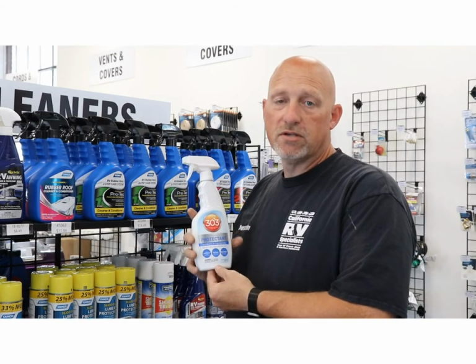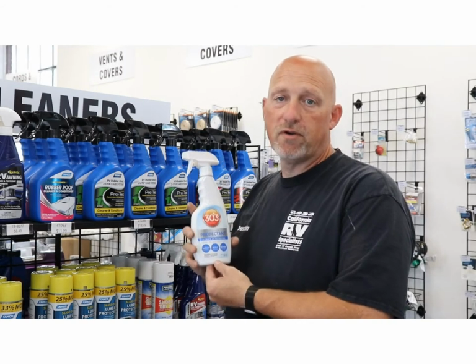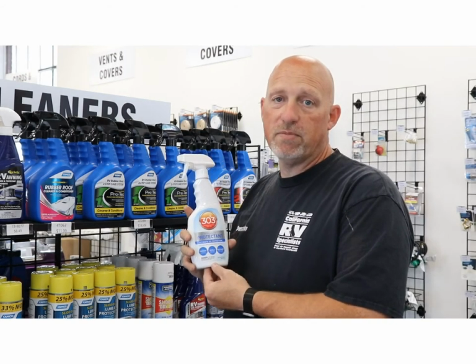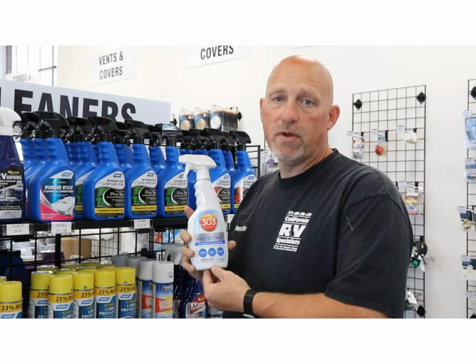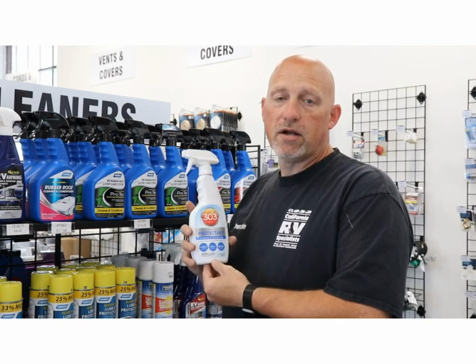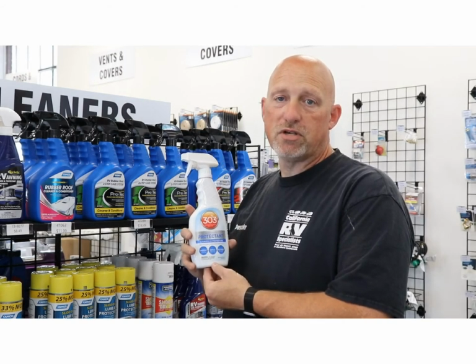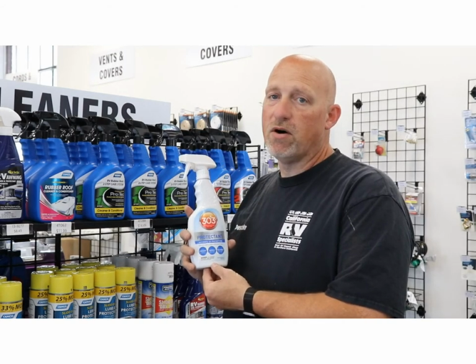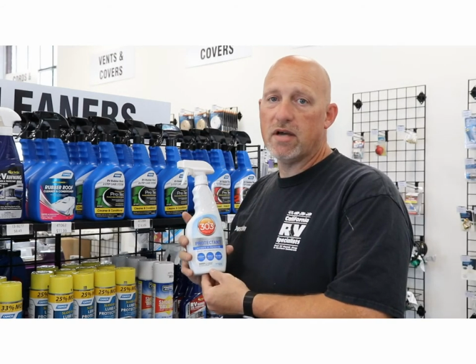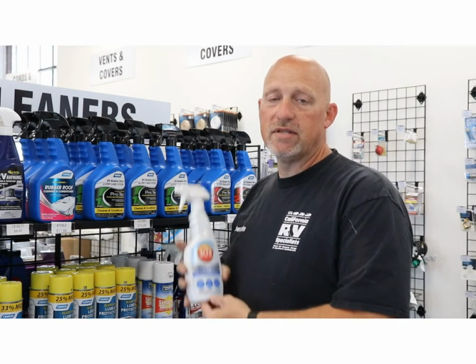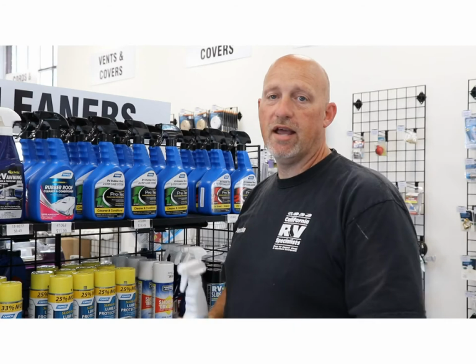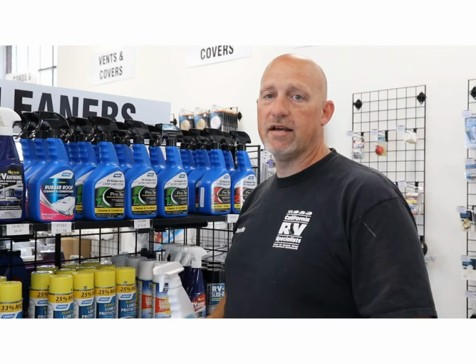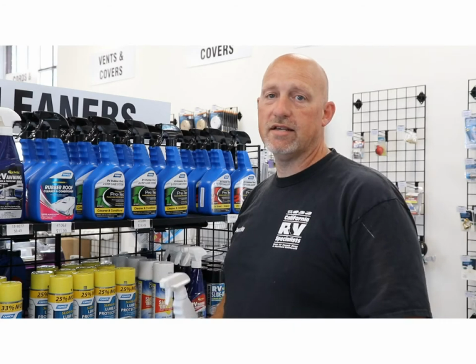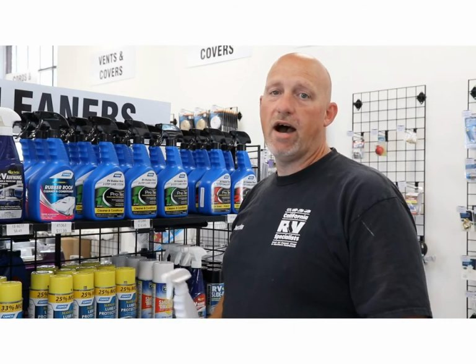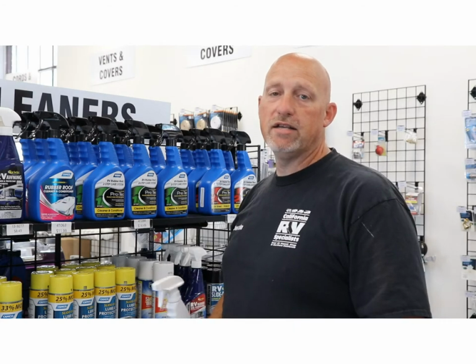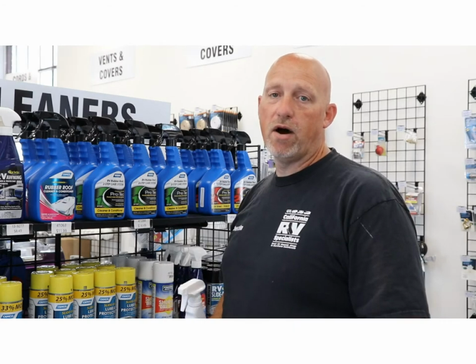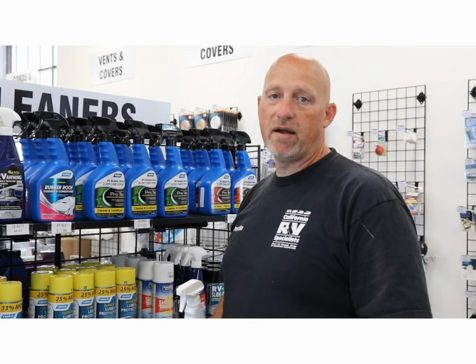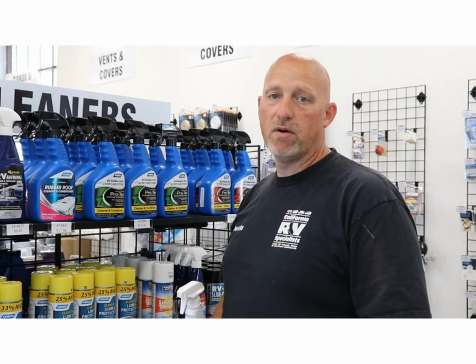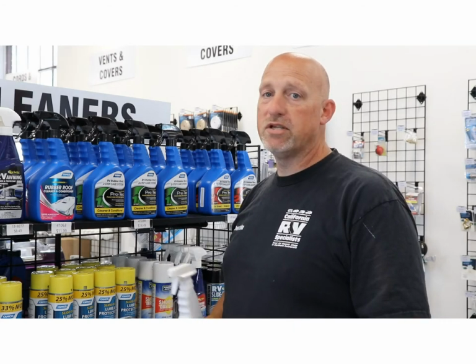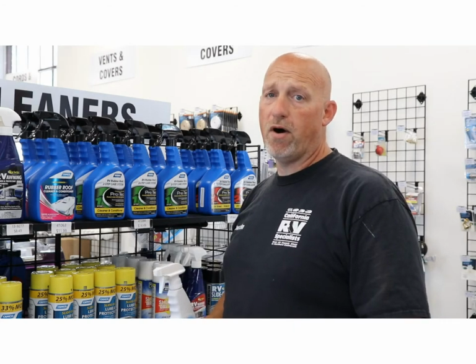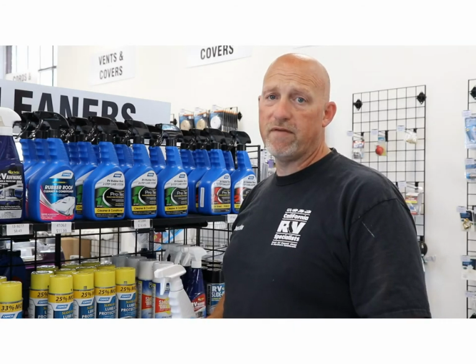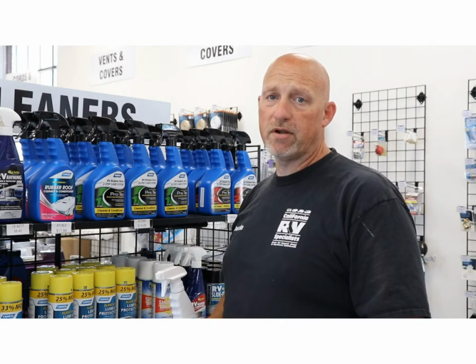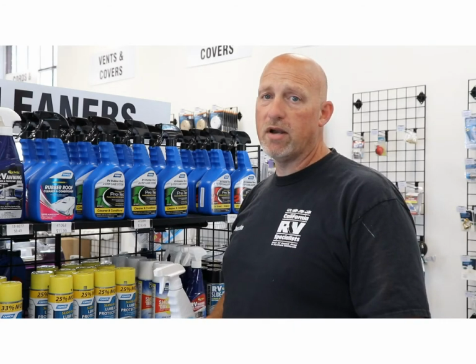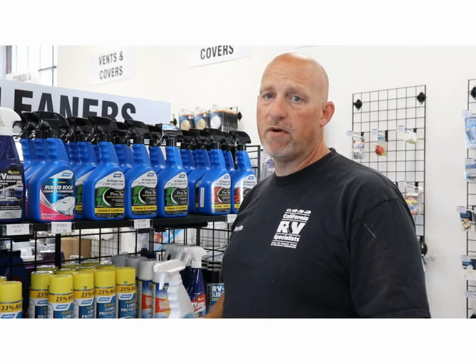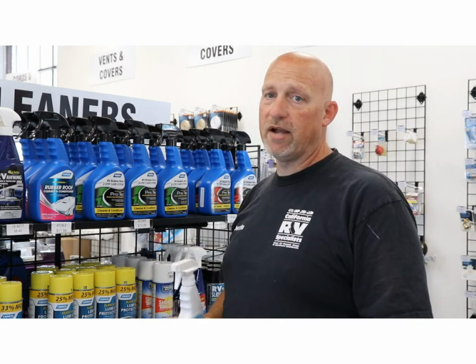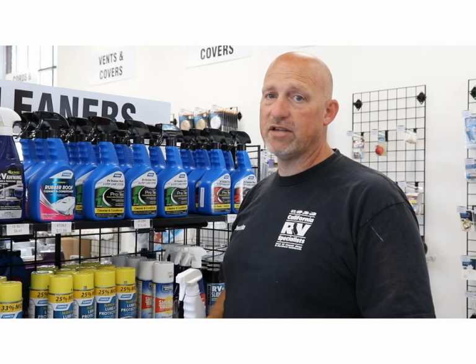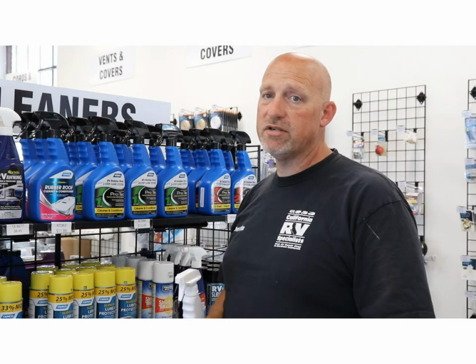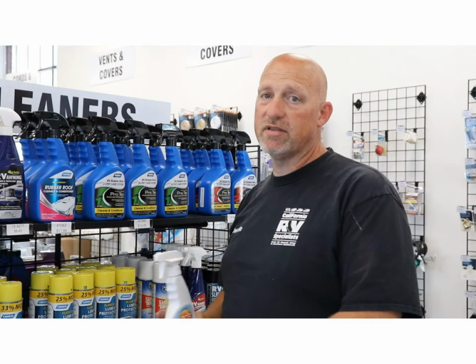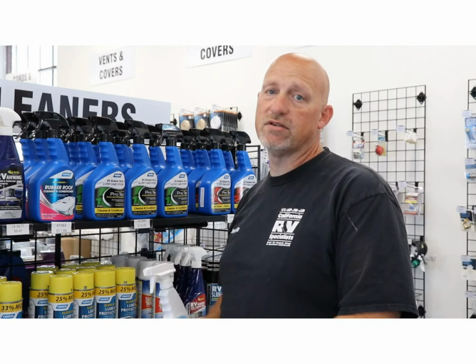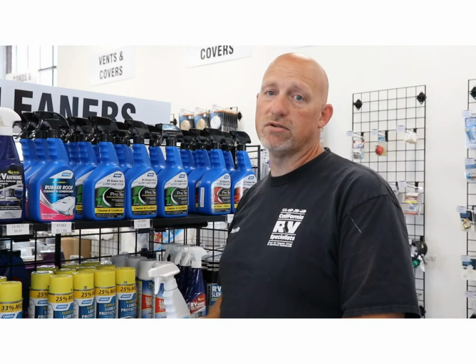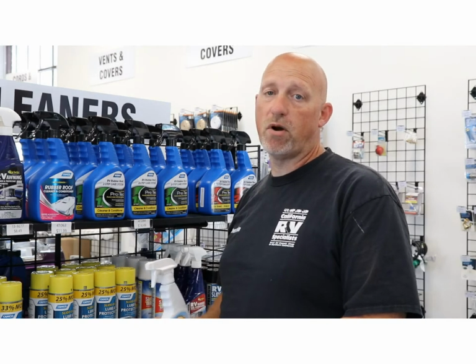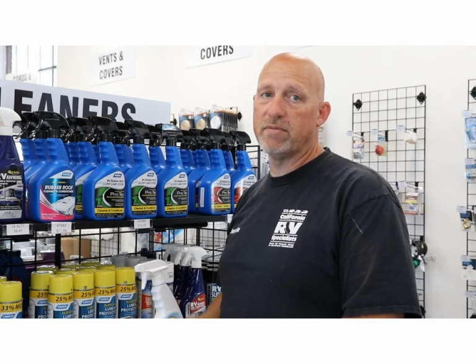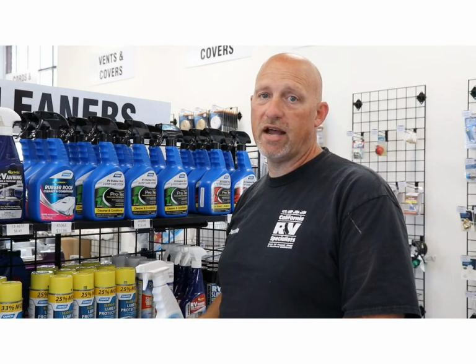For example, customers come in all the time and say, "Hey Dustin, I need a new awning fabric." Well, typical awning fabric can run anywhere from like $600 to $1,000 with parts, labor, and tax.